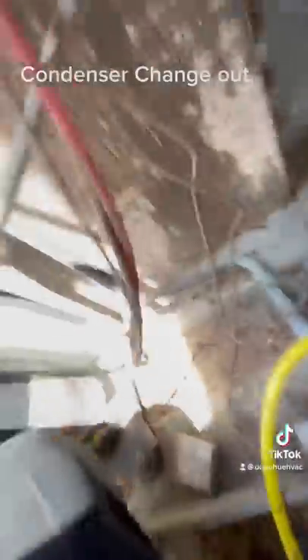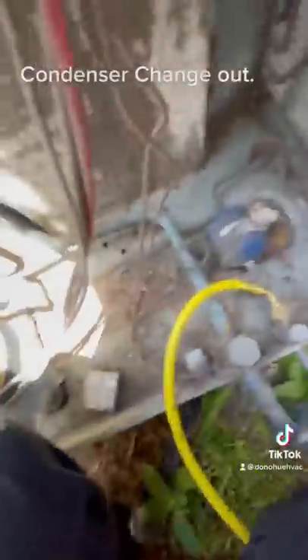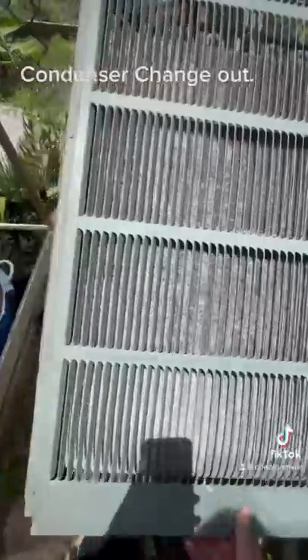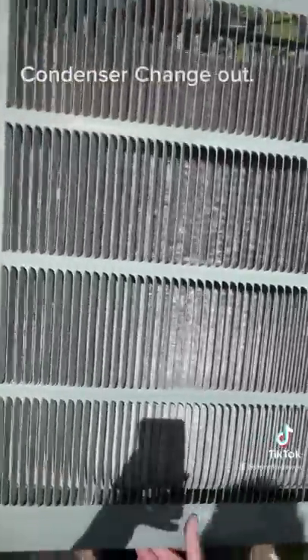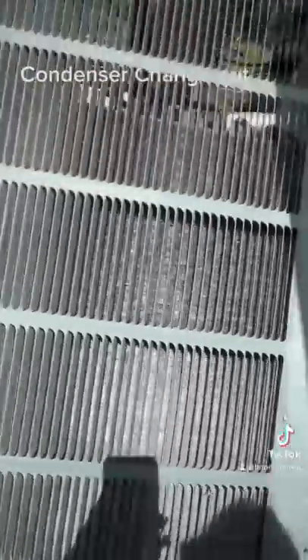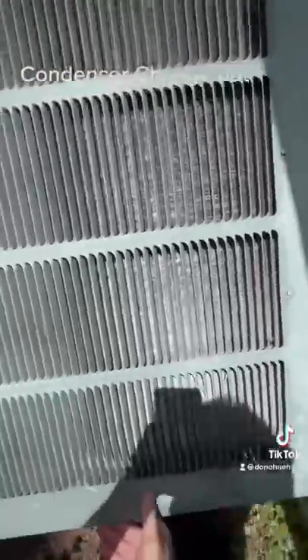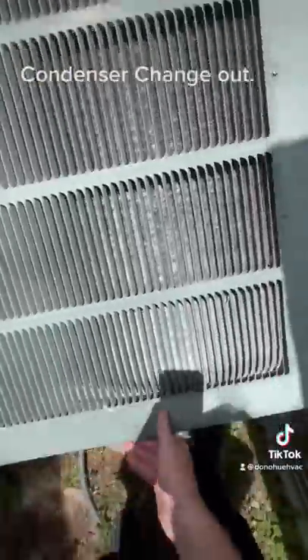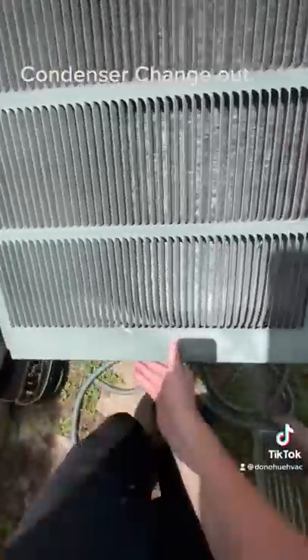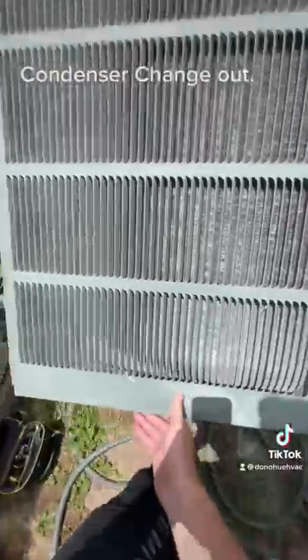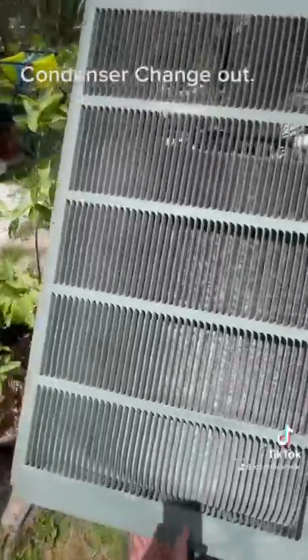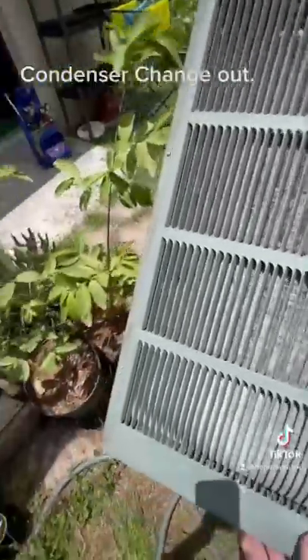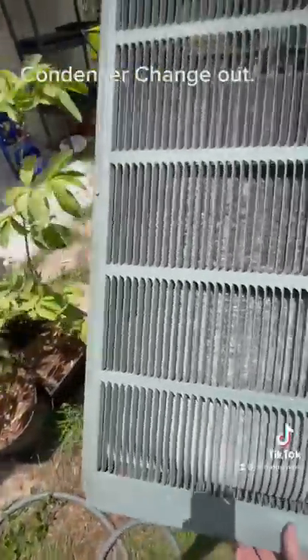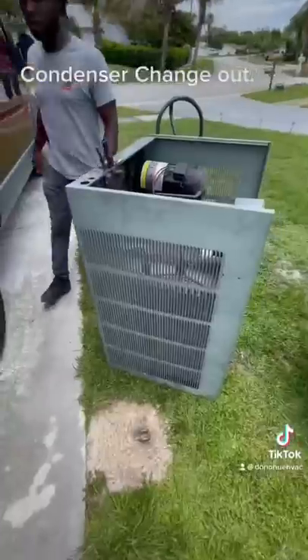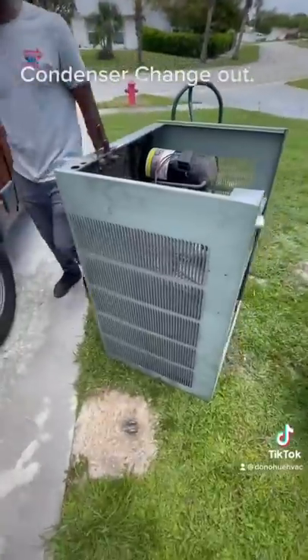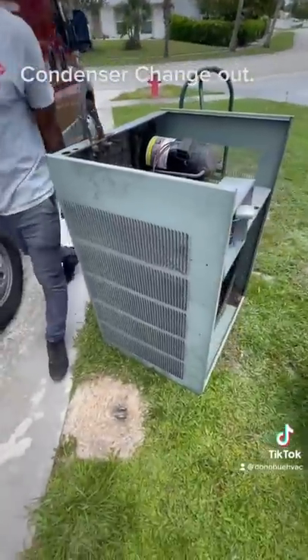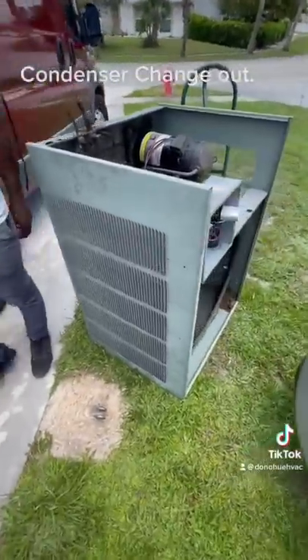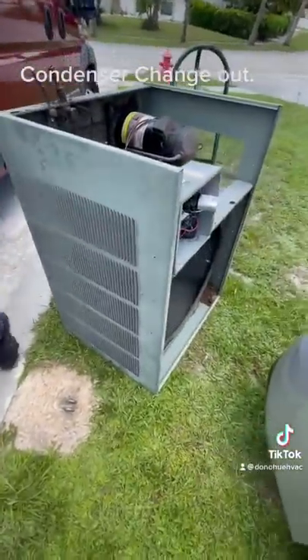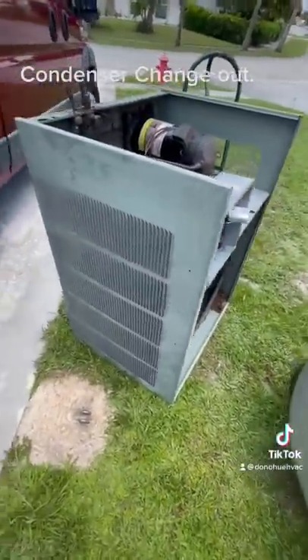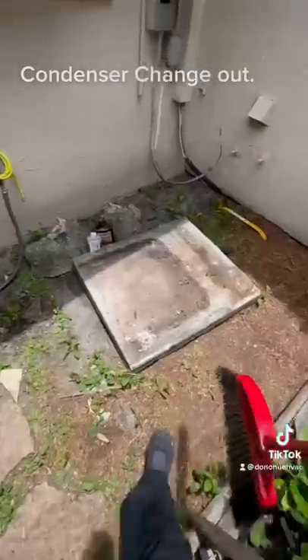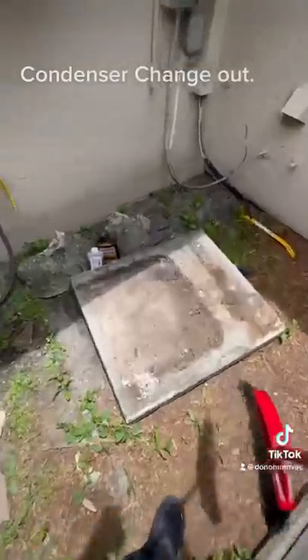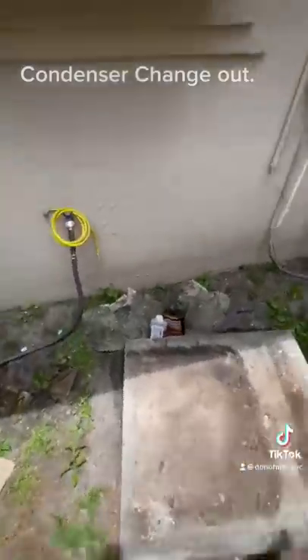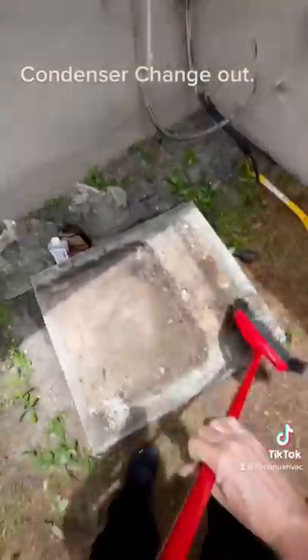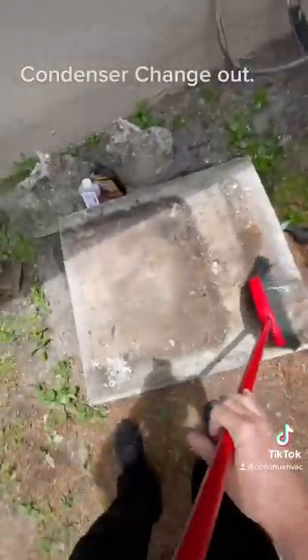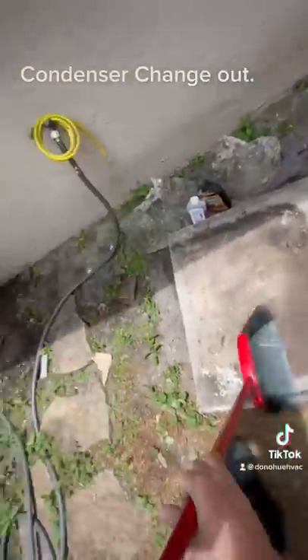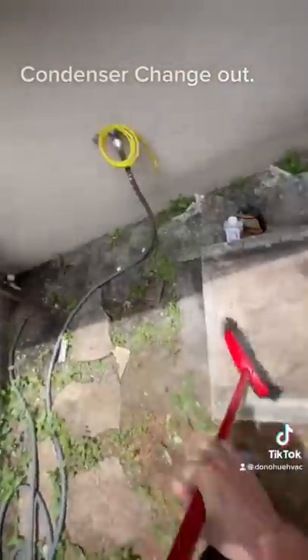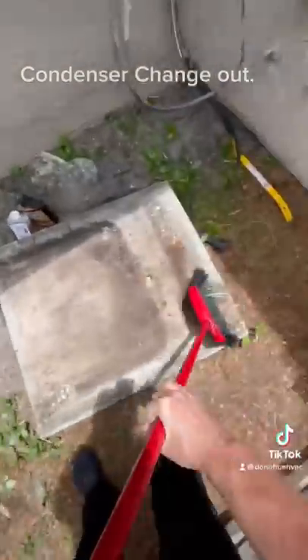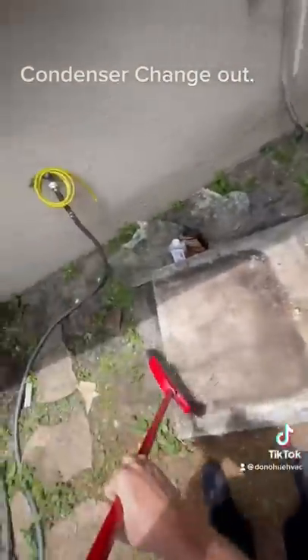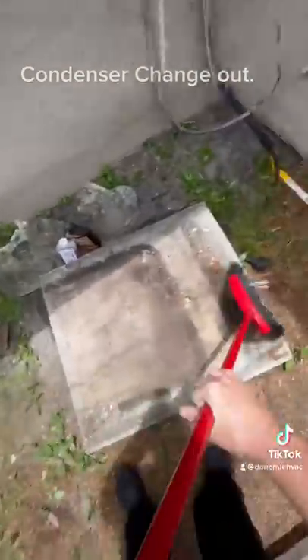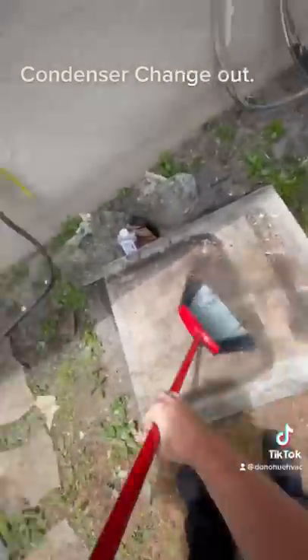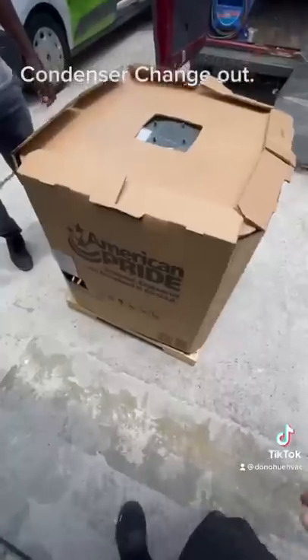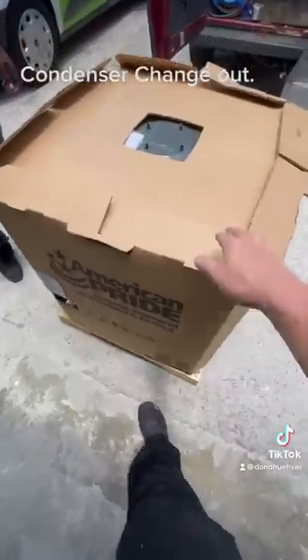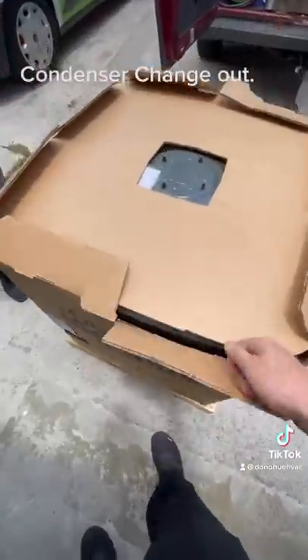Cut the copper, cut the electrical, bring the condenser to the front of the house. I always like to clean the concrete. After I clean the concrete, I bring the new system in.